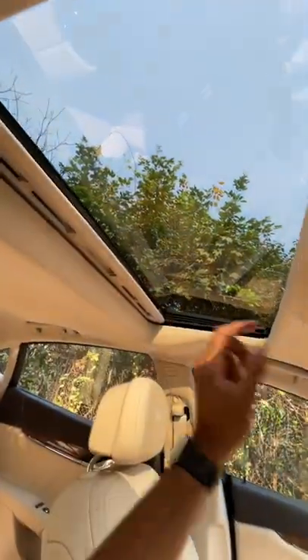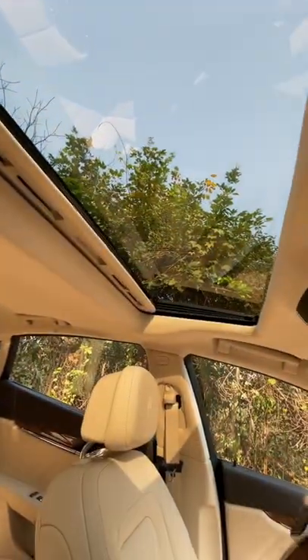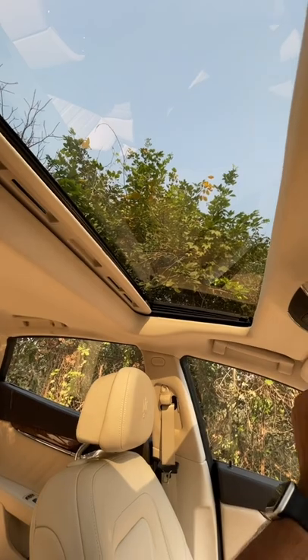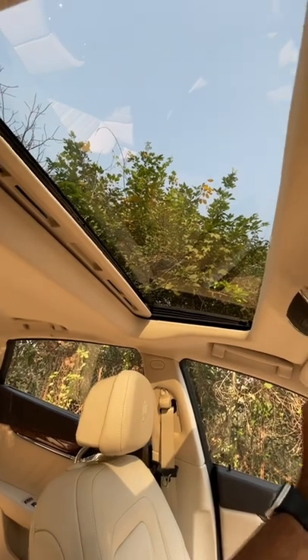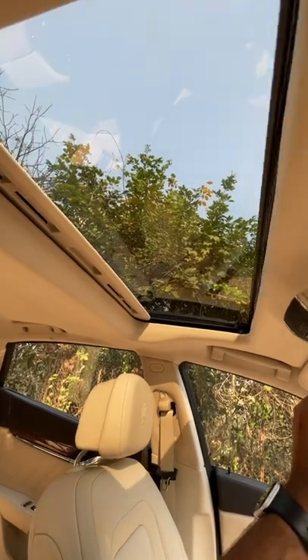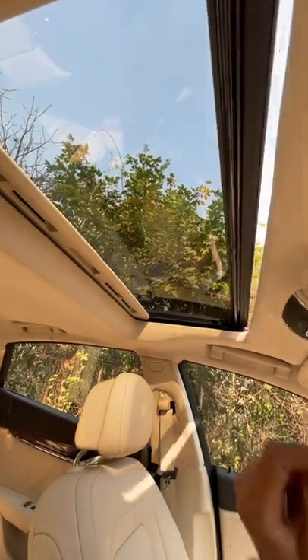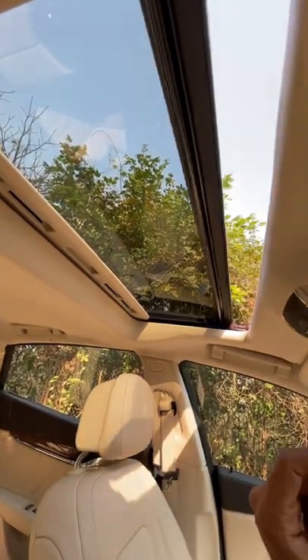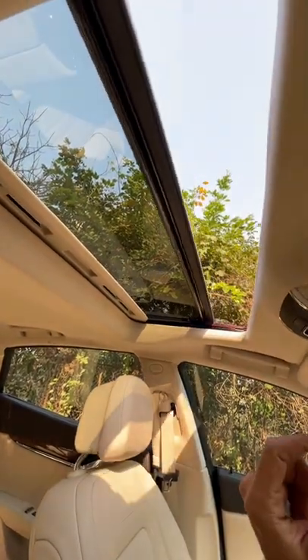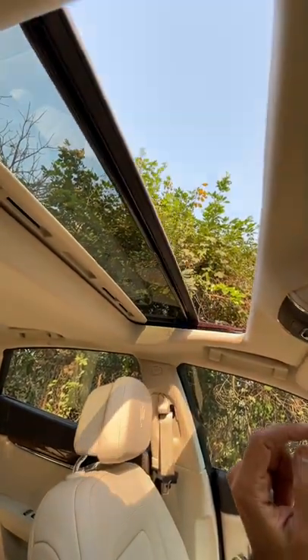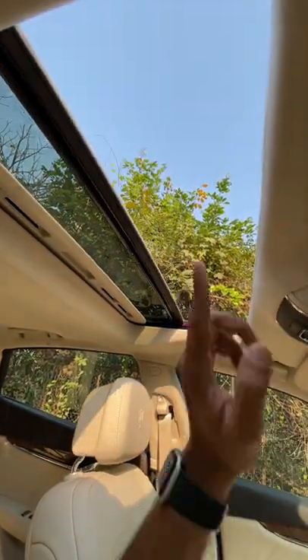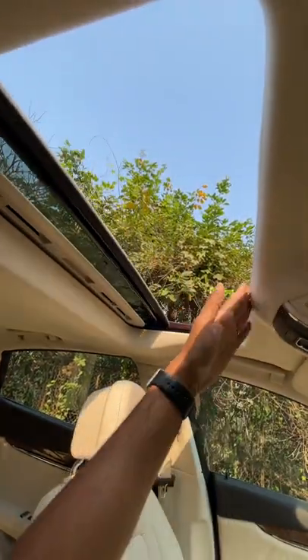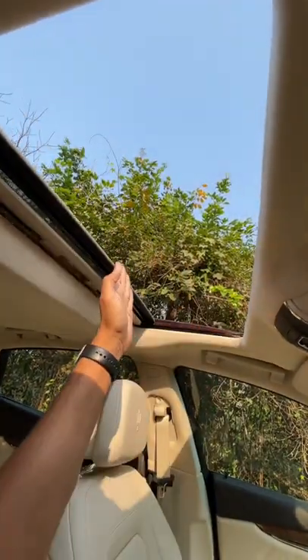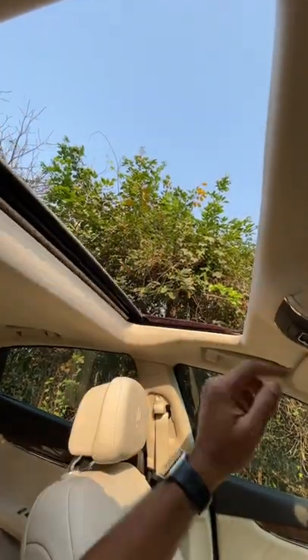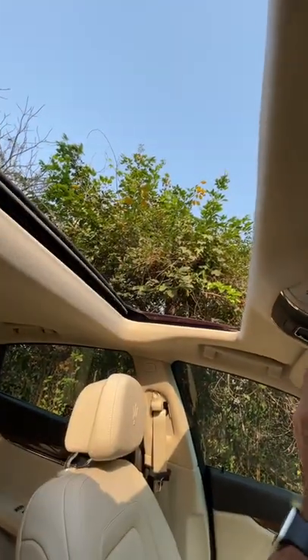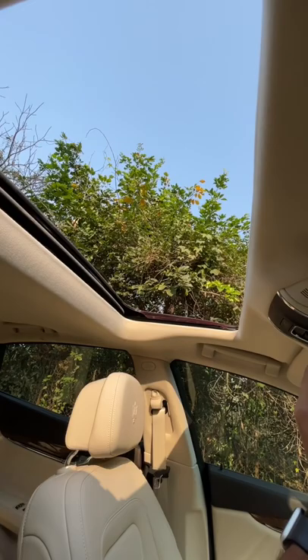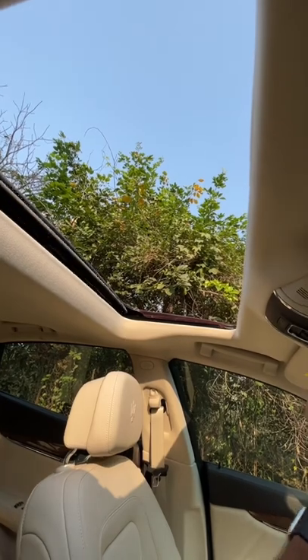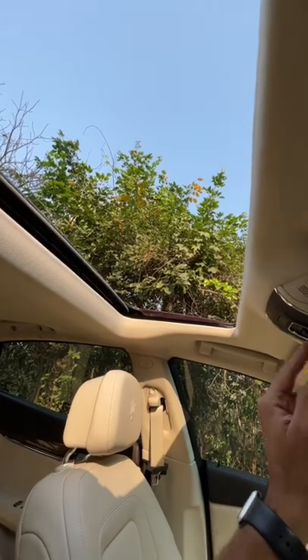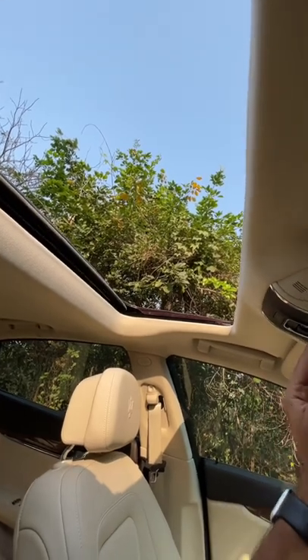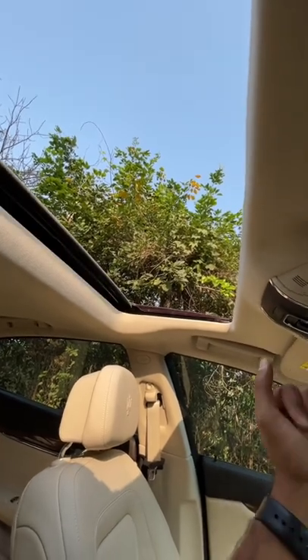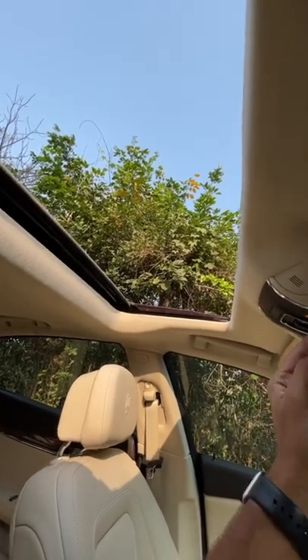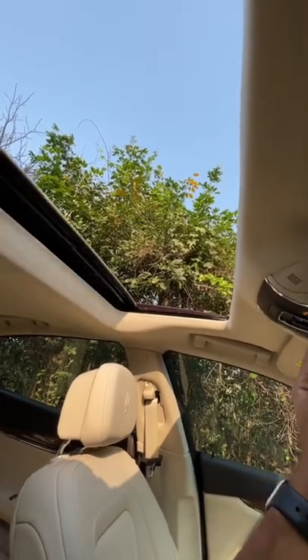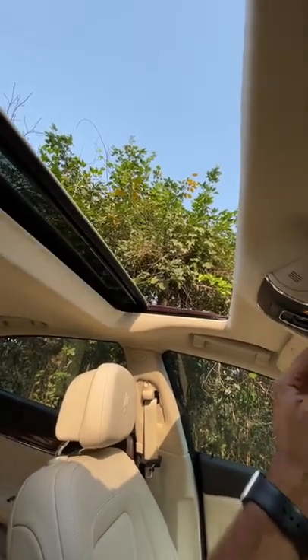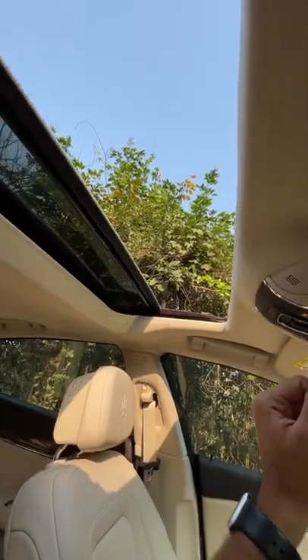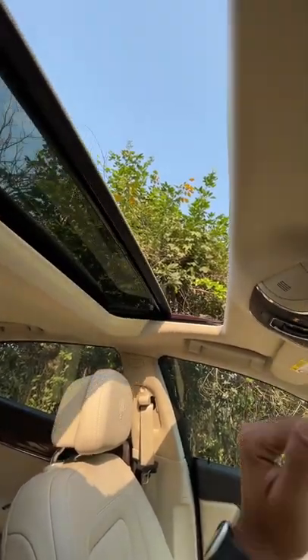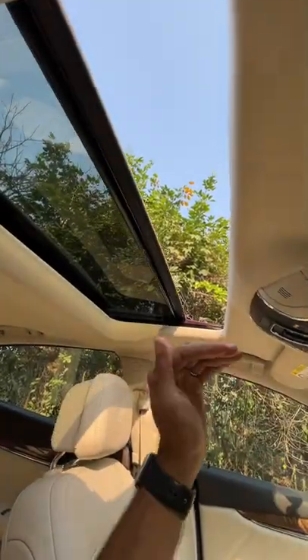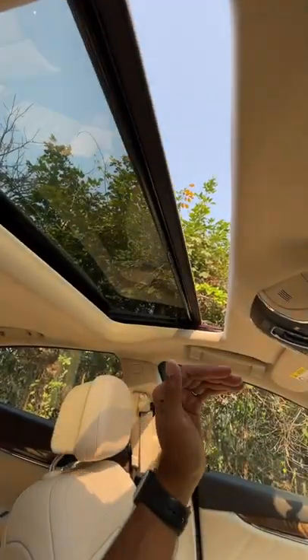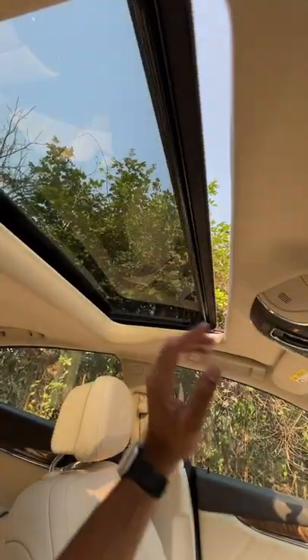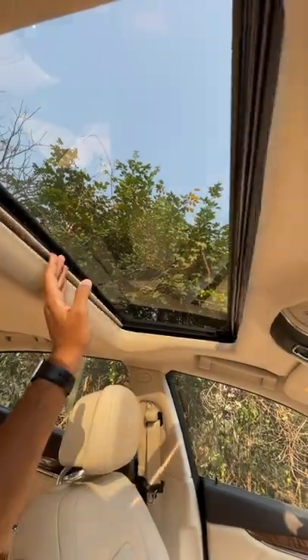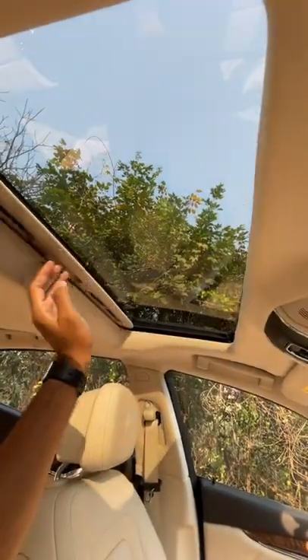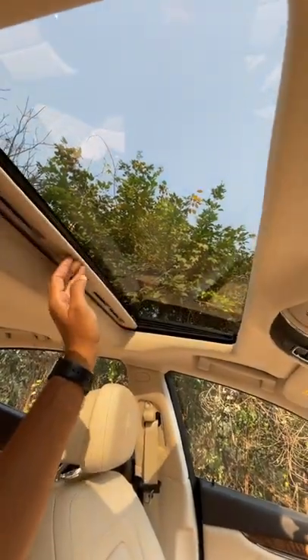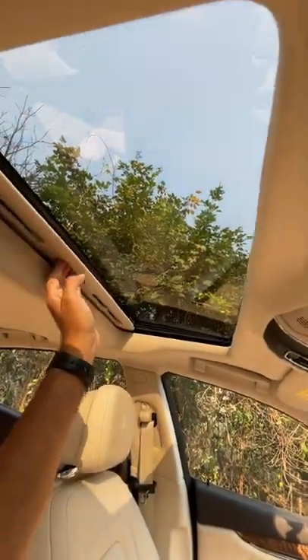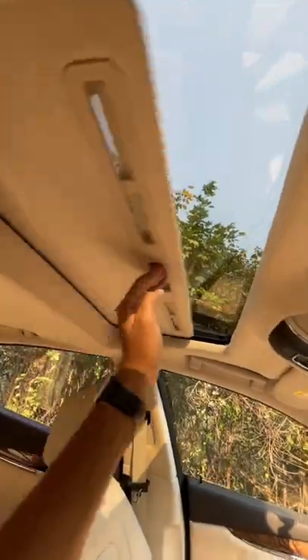You have to keep this button pressed to actually open the sunroof — well, not really. You do a one-touch and it happens, but it doesn't work that flawlessly so you have to get the touch absolutely right. You have to keep it pressed for about two seconds and then it opens.